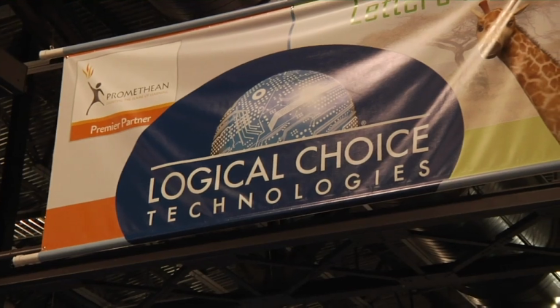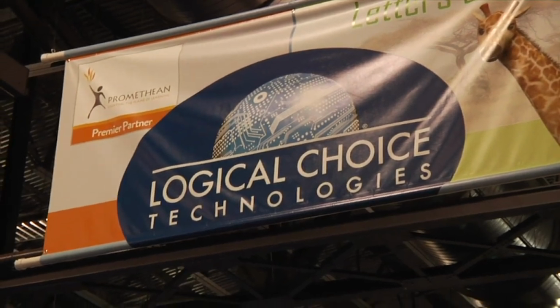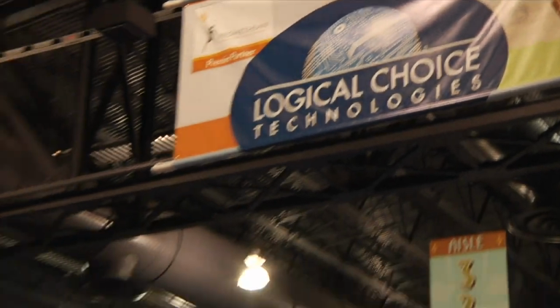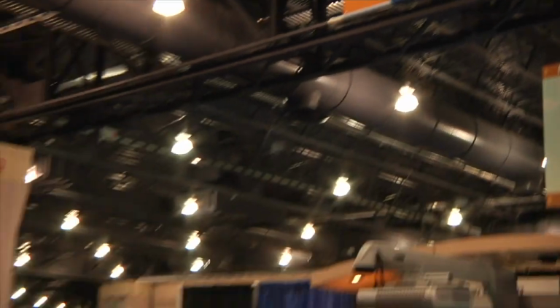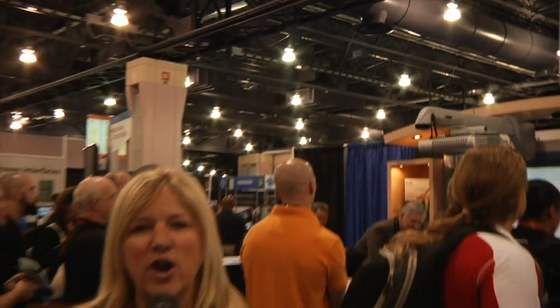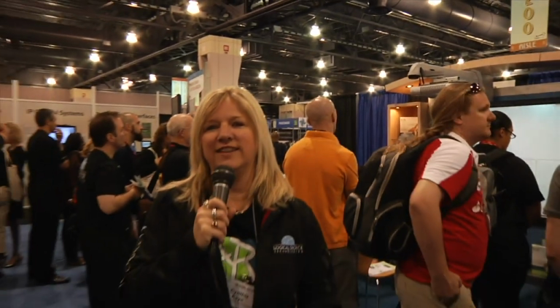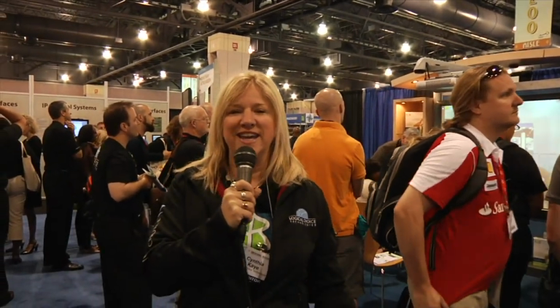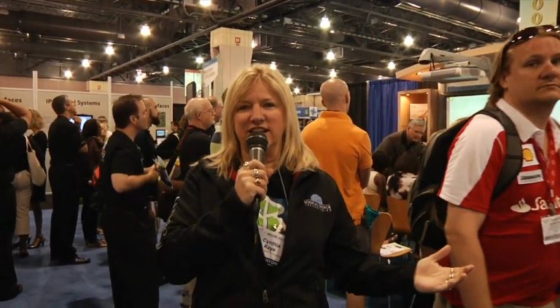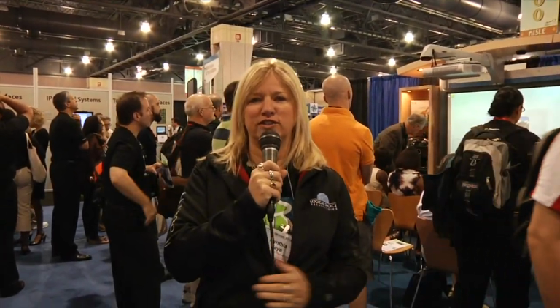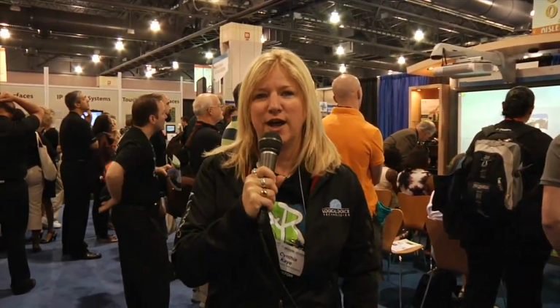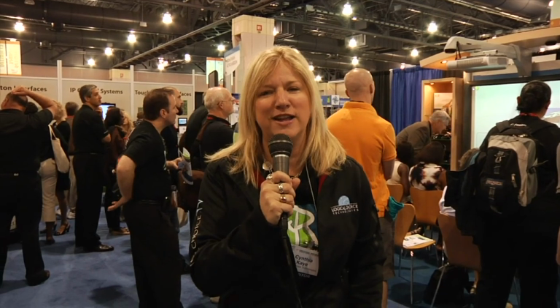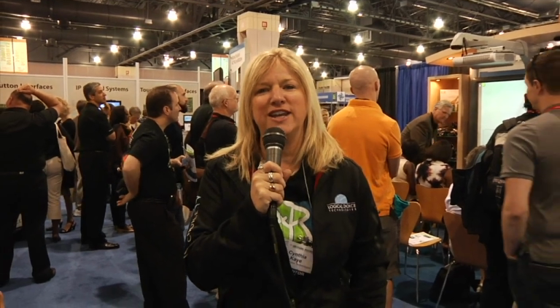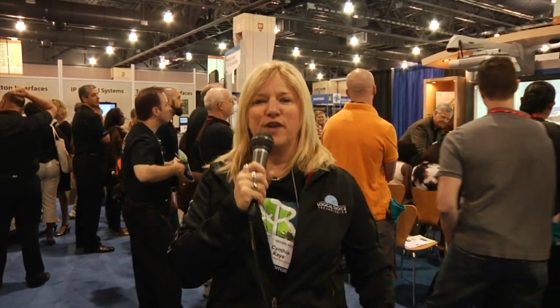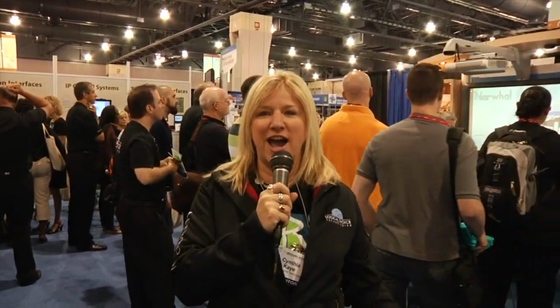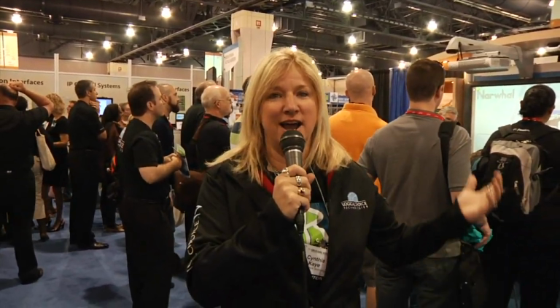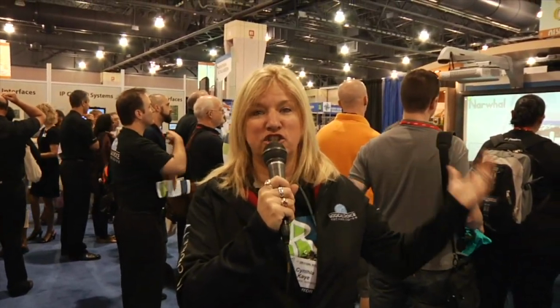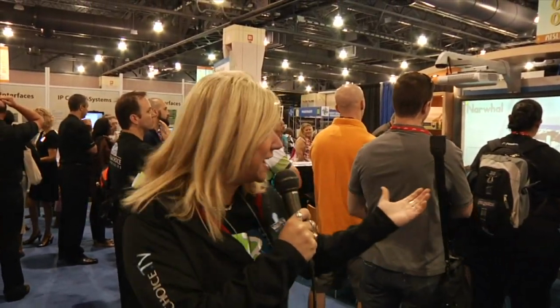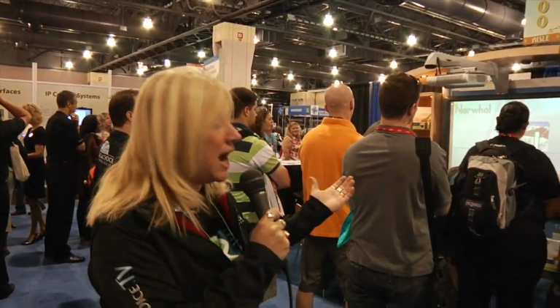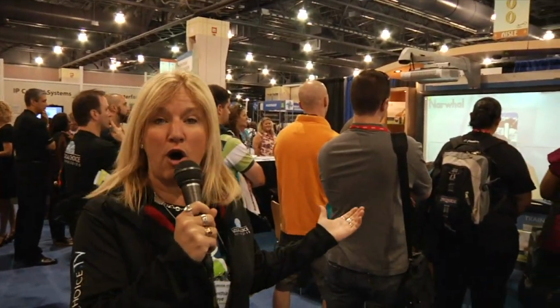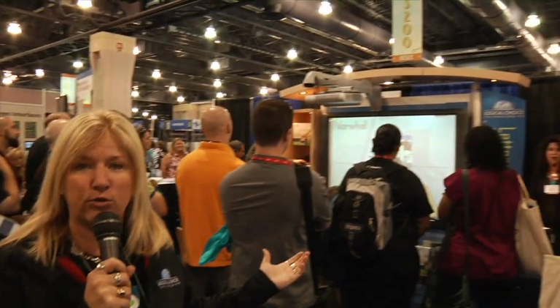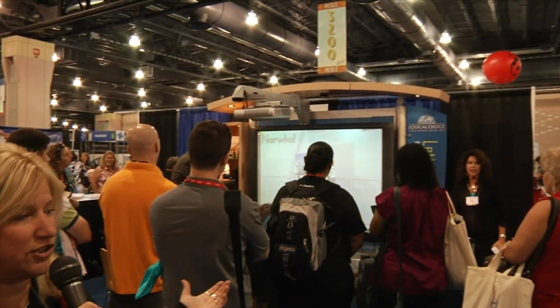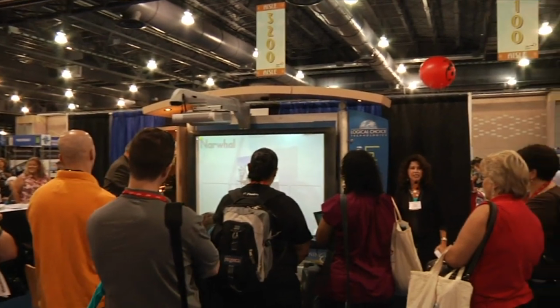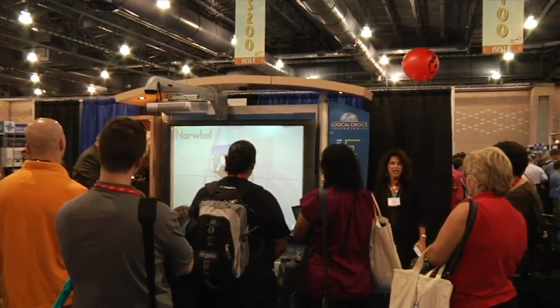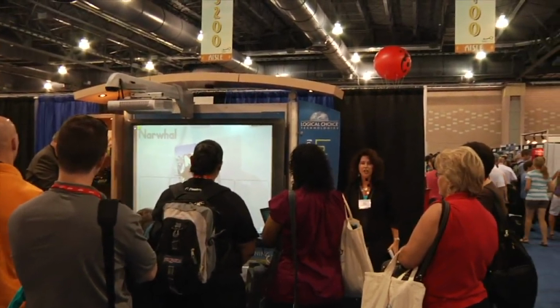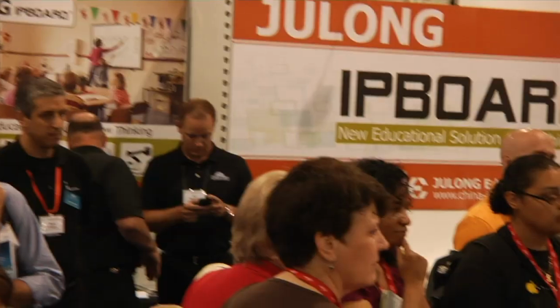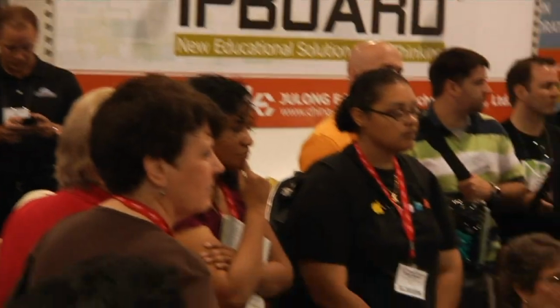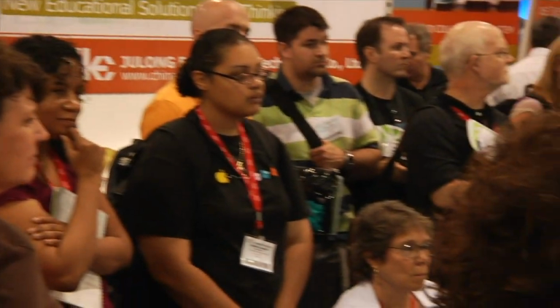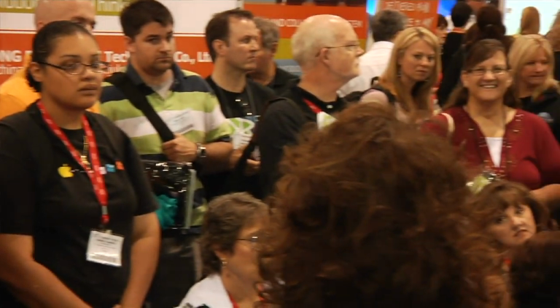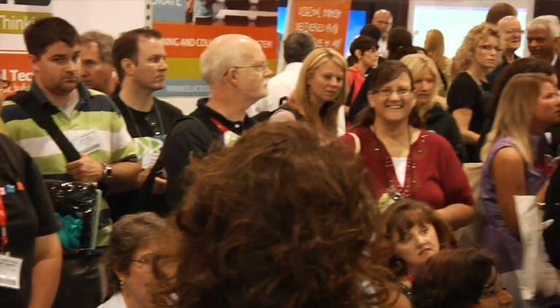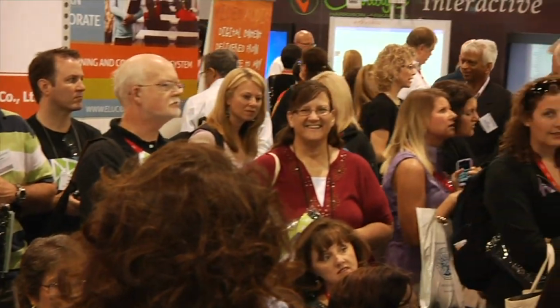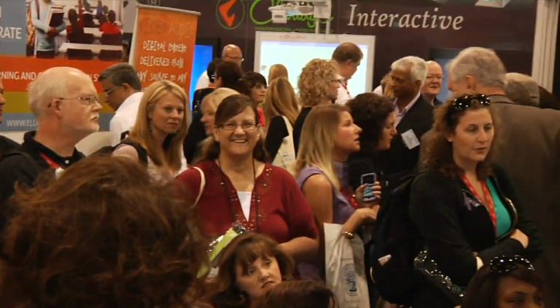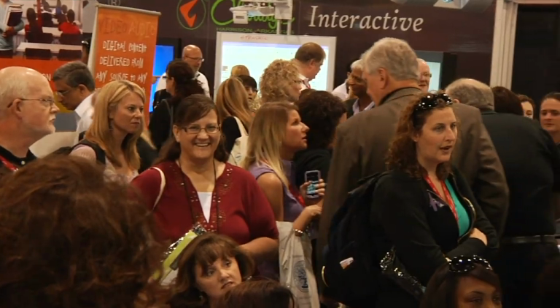I'm Cynthia Kaye, and here we are at the big ISTE conference in Philadelphia, Pennsylvania. We're very excited about showing Letters Alive, our new augmented reality software package. A lot of big crowds, a lot of folks coming to the ISTE show this year.